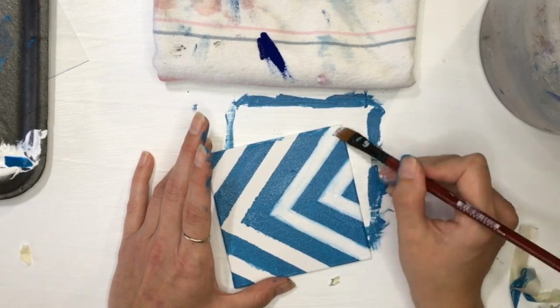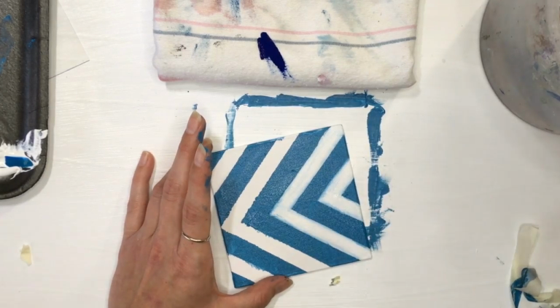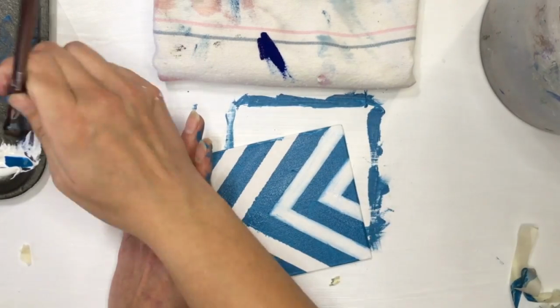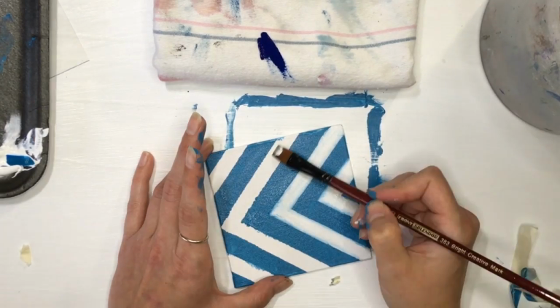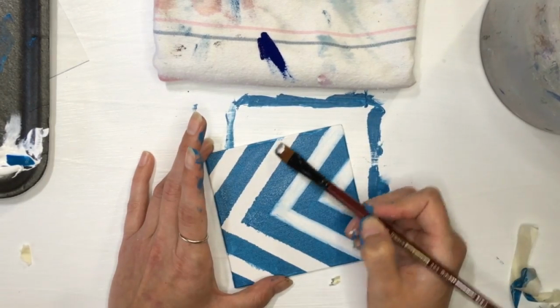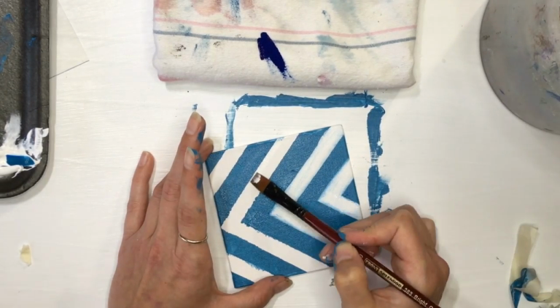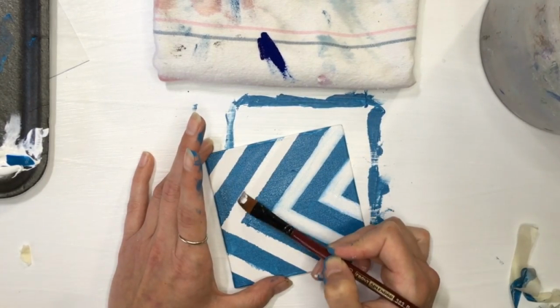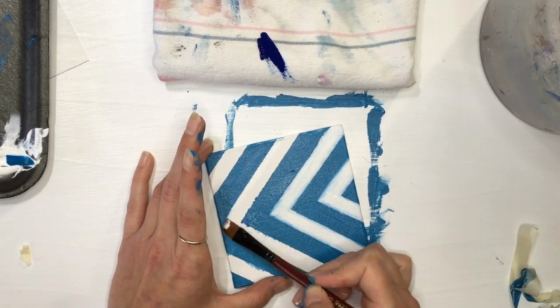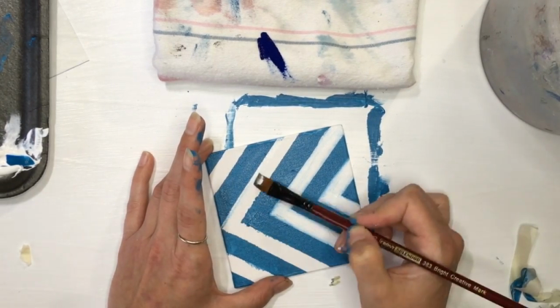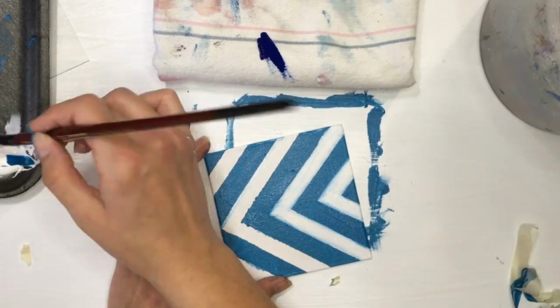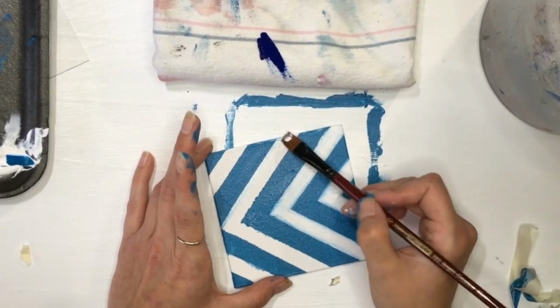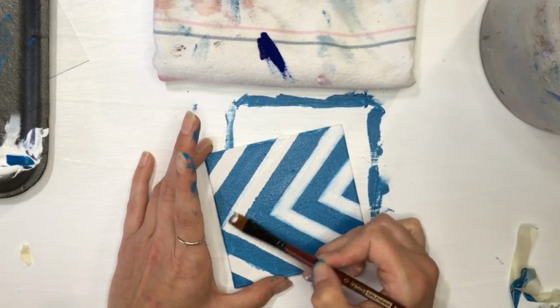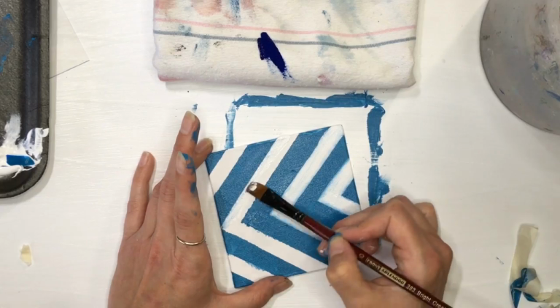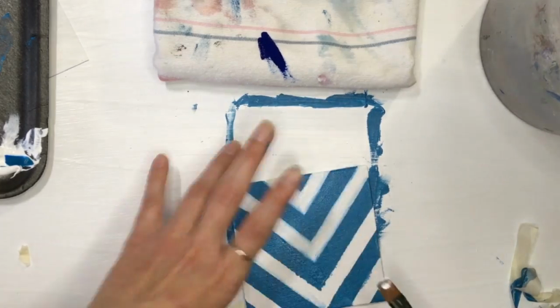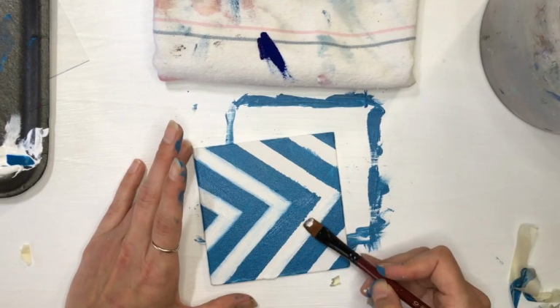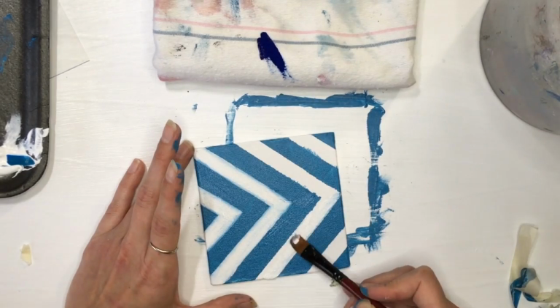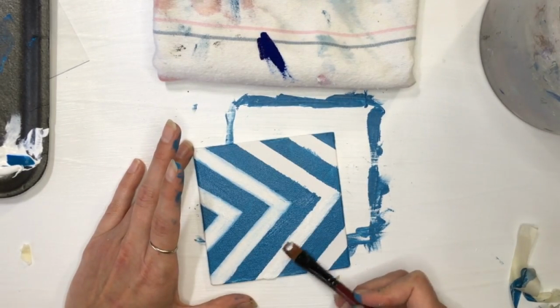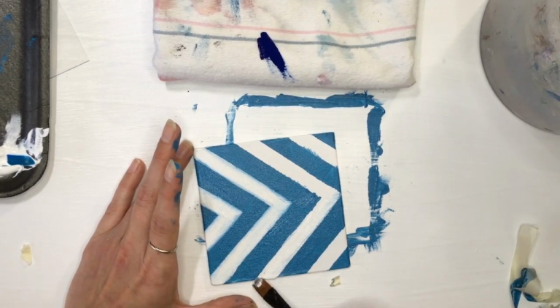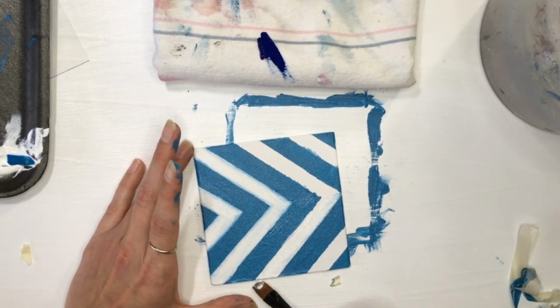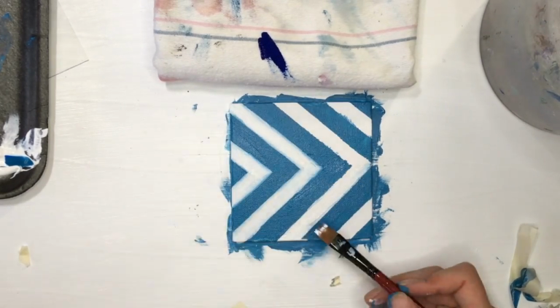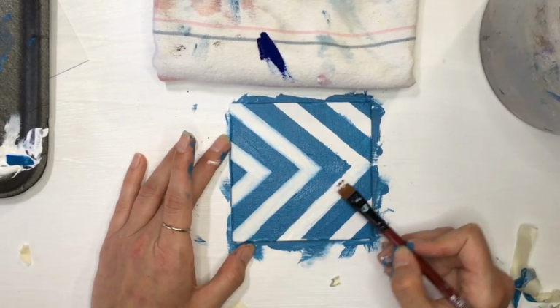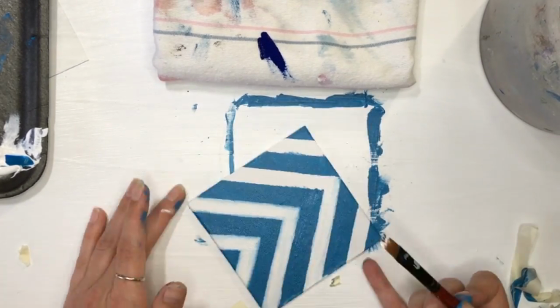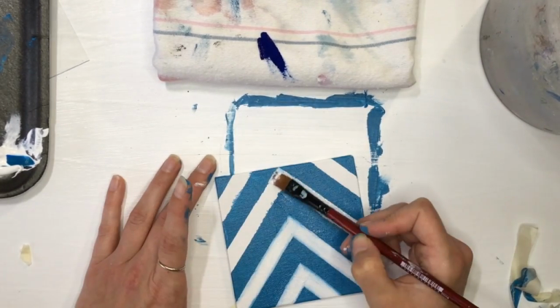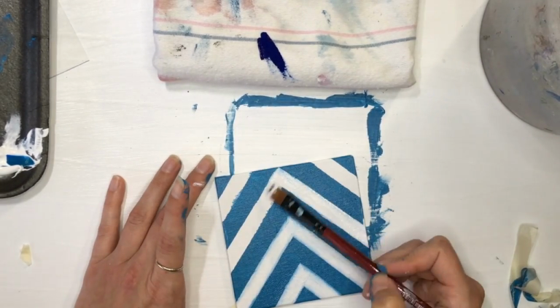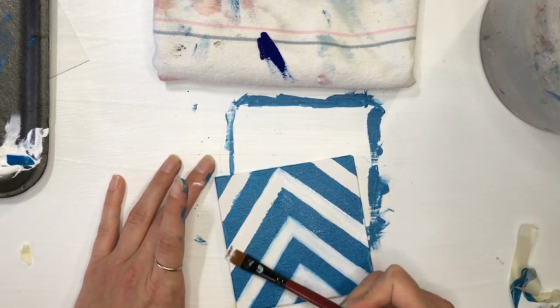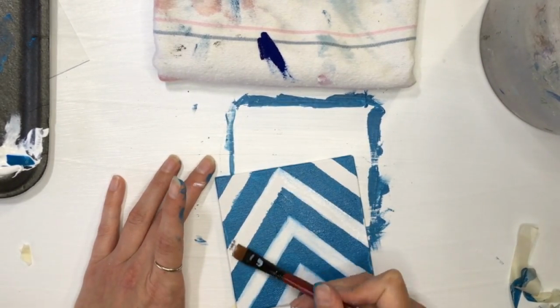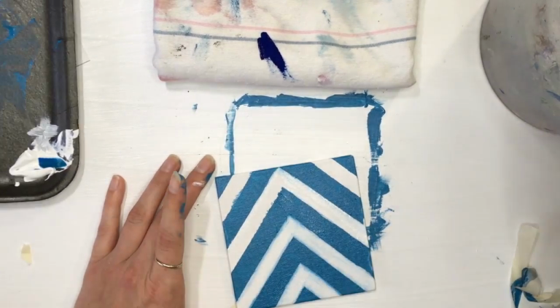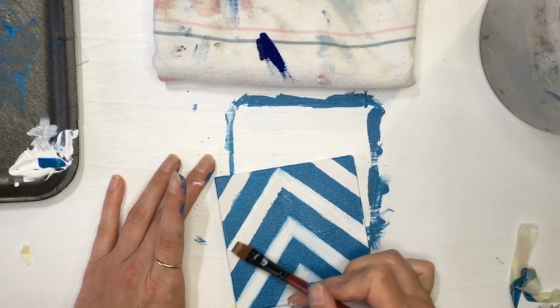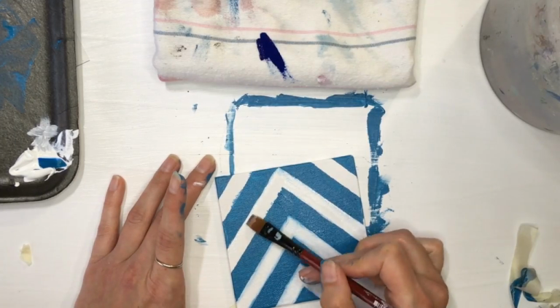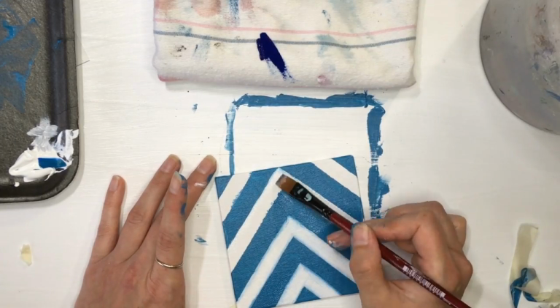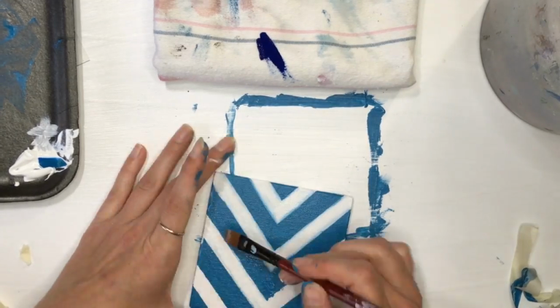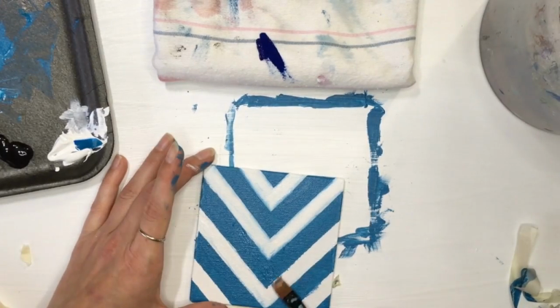For this event, I wouldn't suggest doing thick or raised paint, only because it takes a bit longer. However, if it's something you wanted to do after the event and add some texture, that would be a great idea.